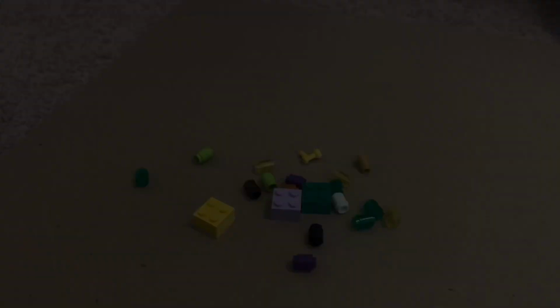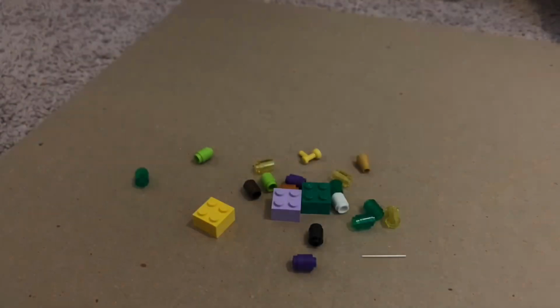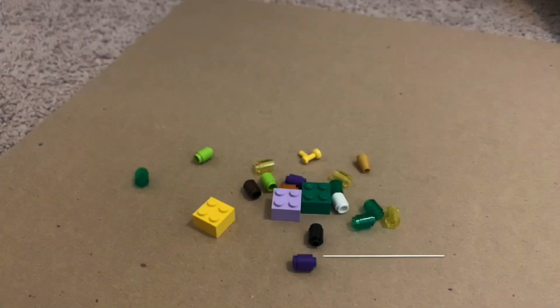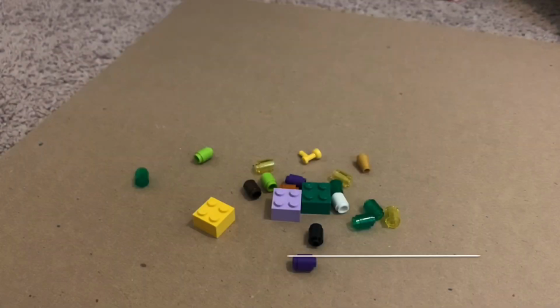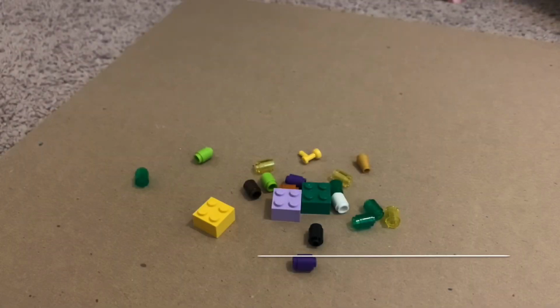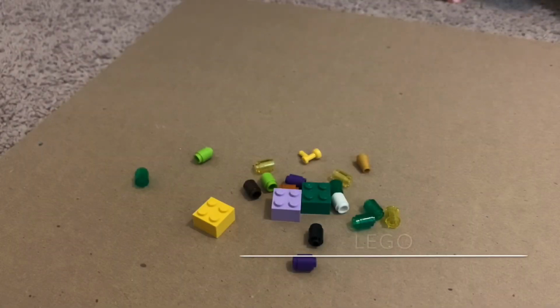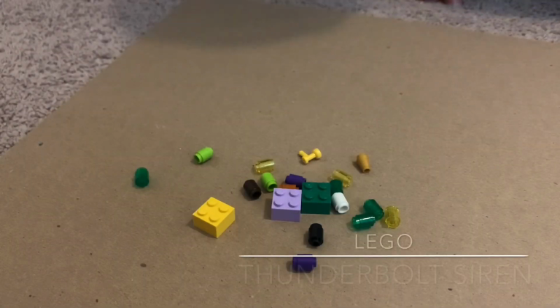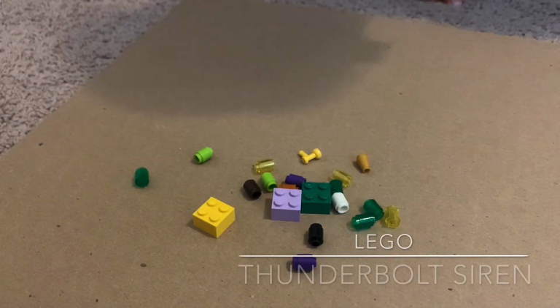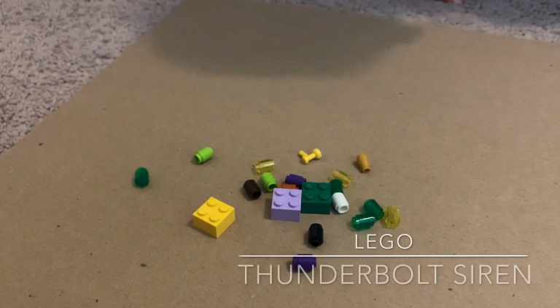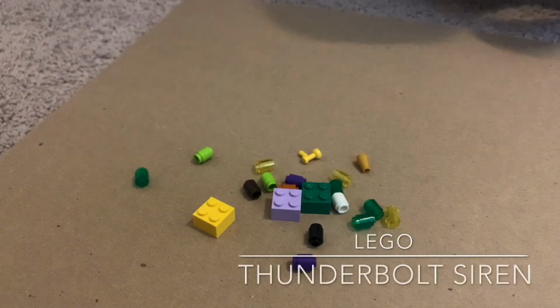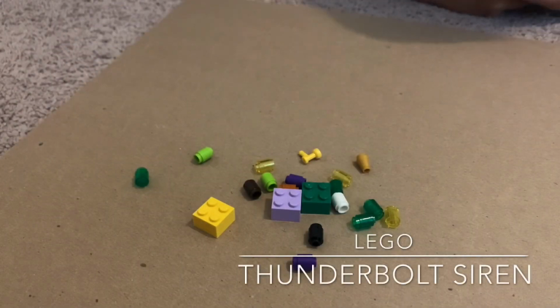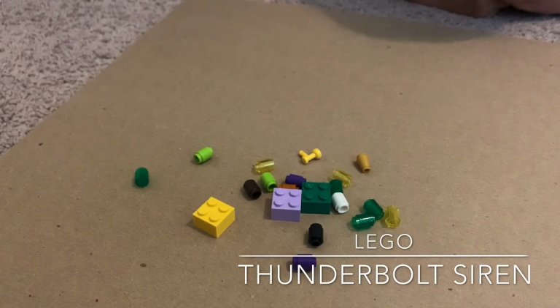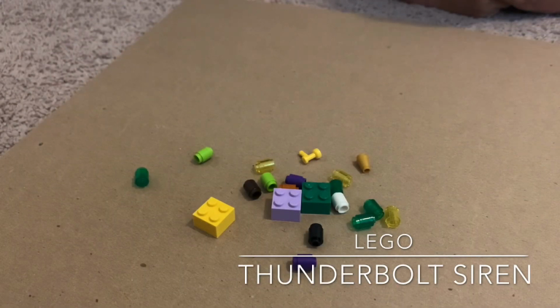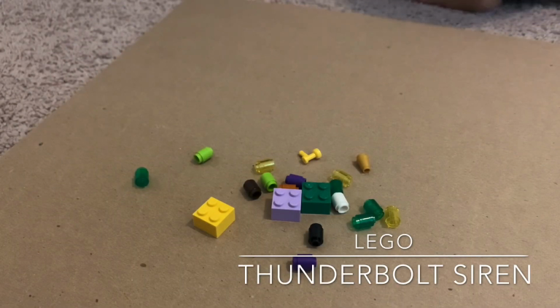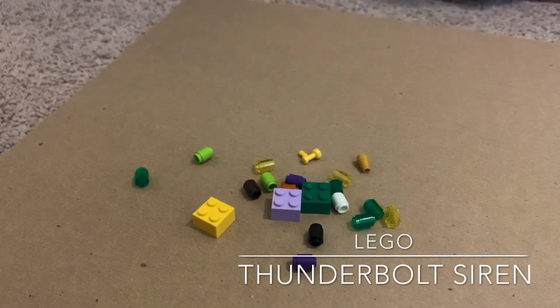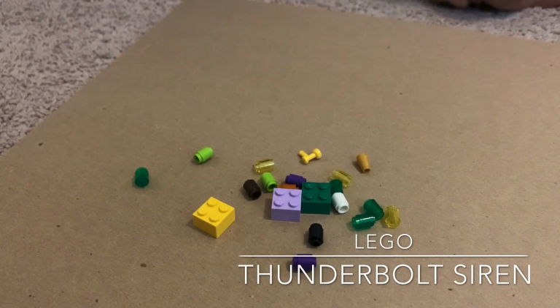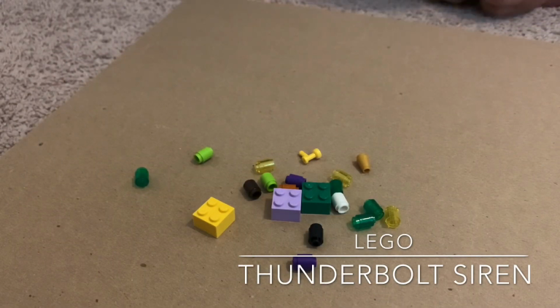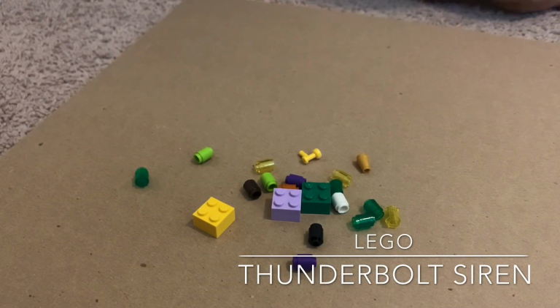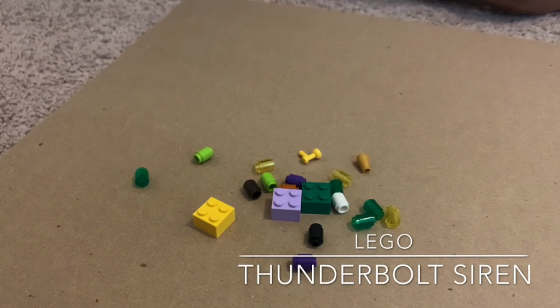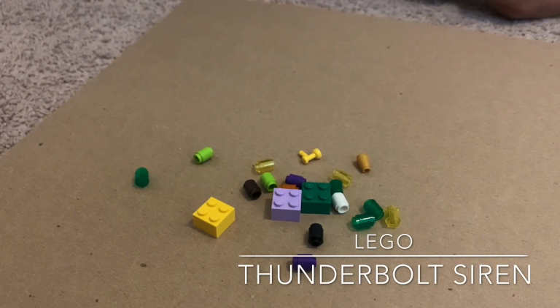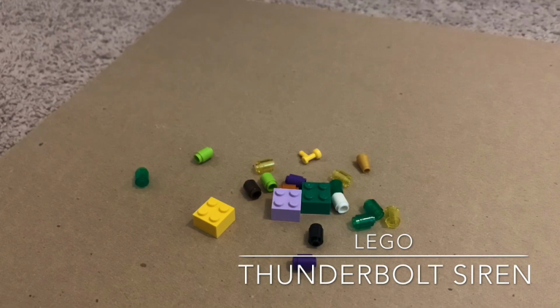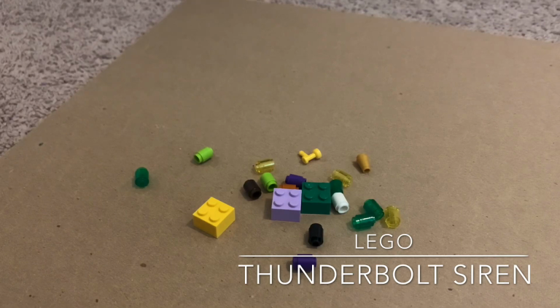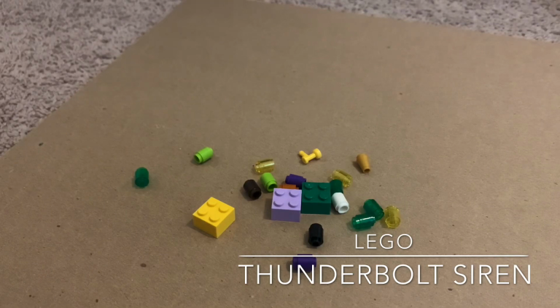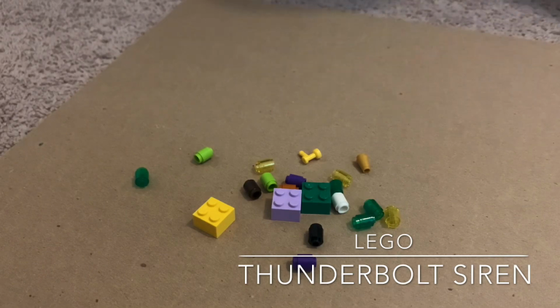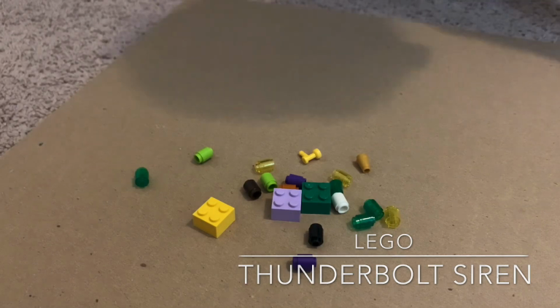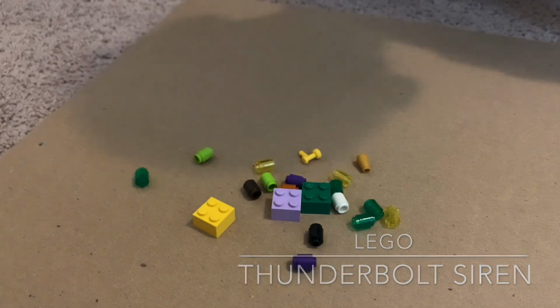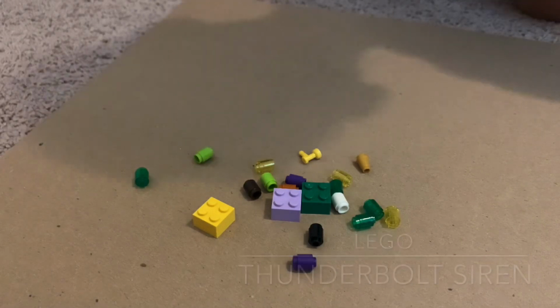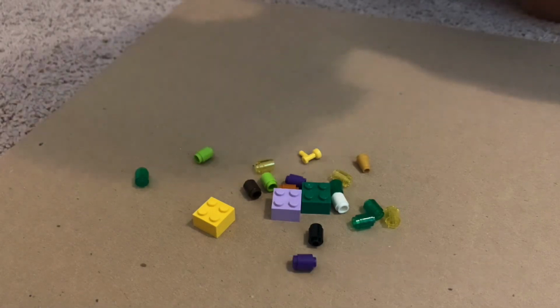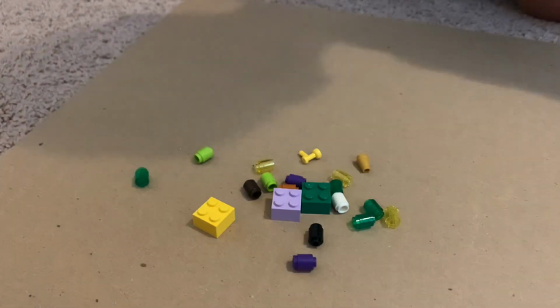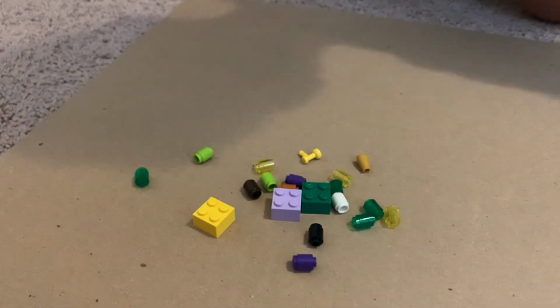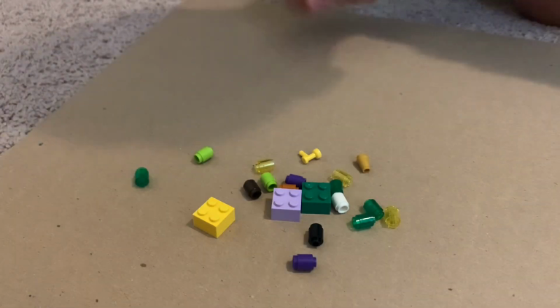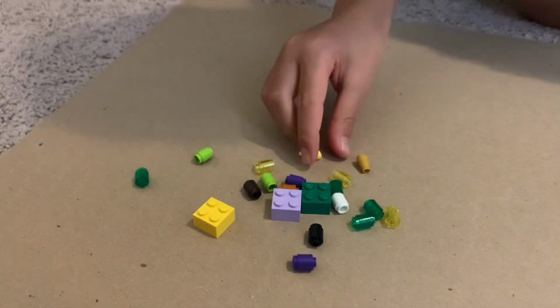Hello, I'm going to be showing you how to build a Lego Thunderbolt Siren. These are the pieces you will need.